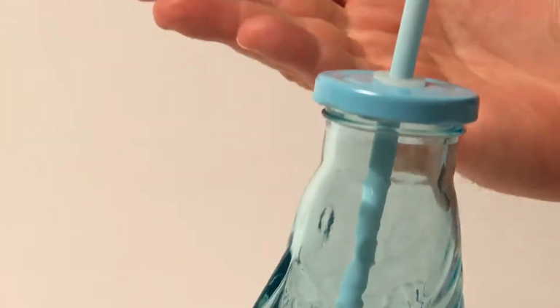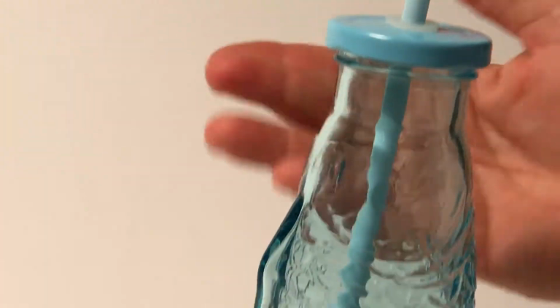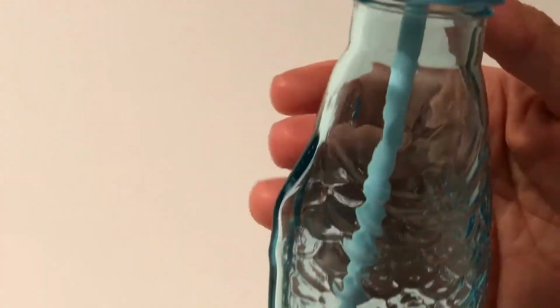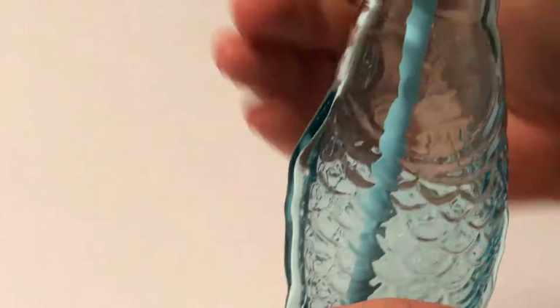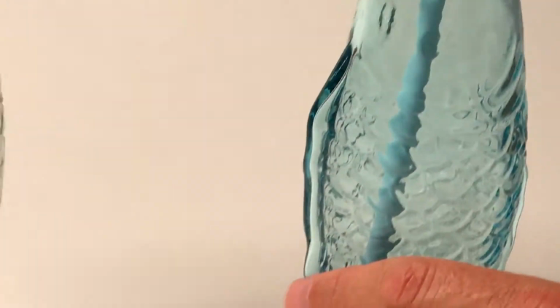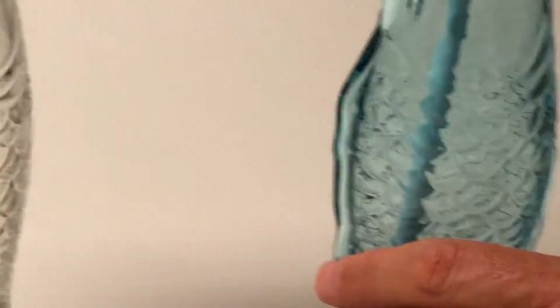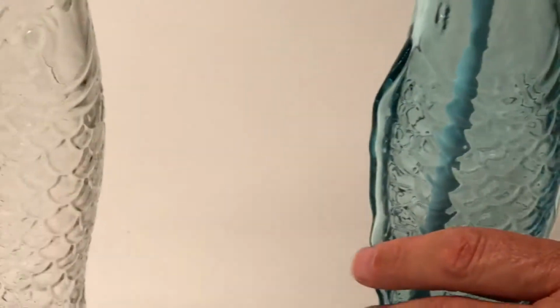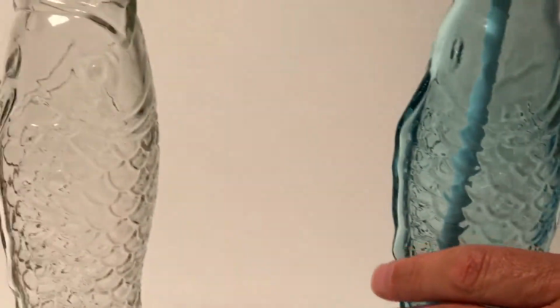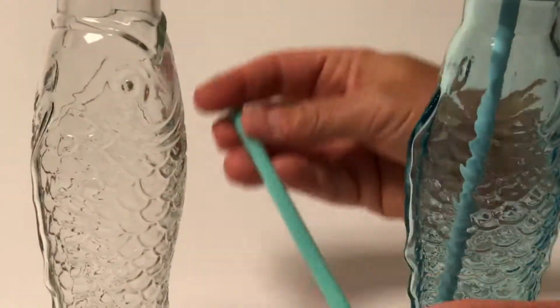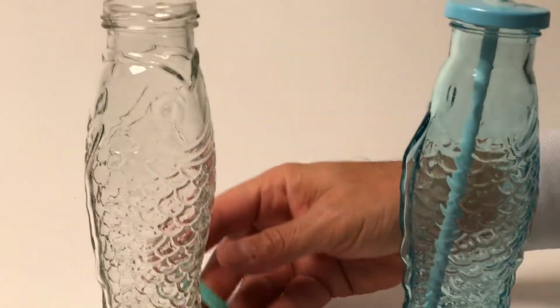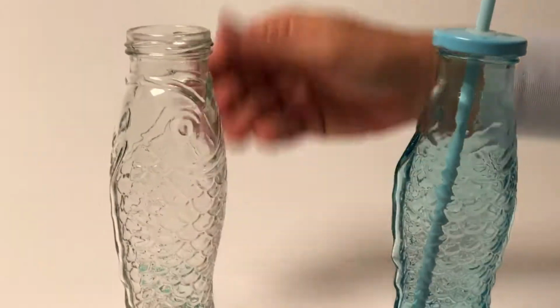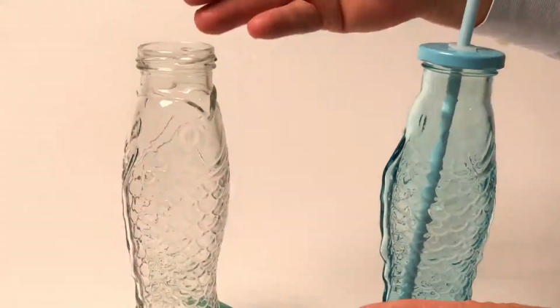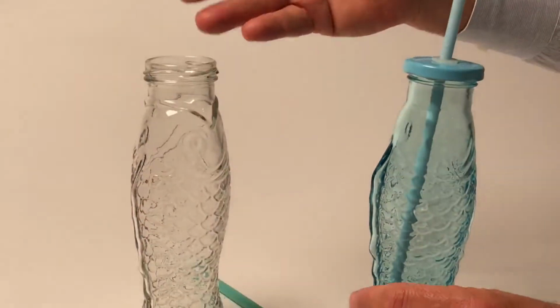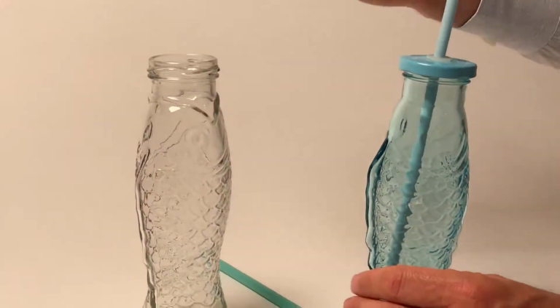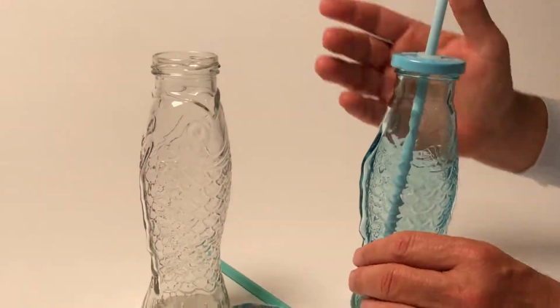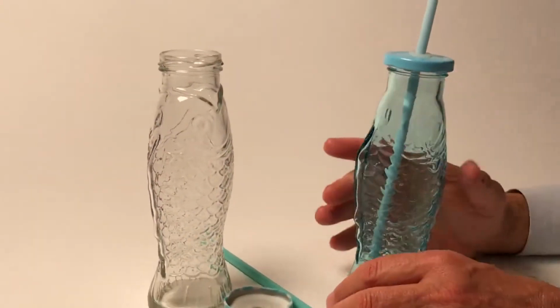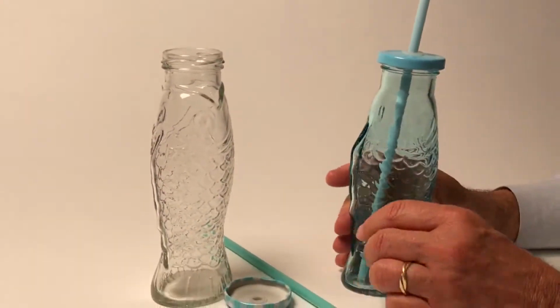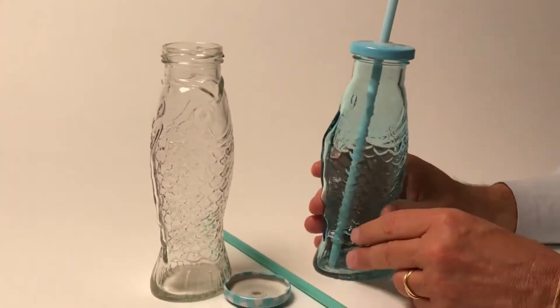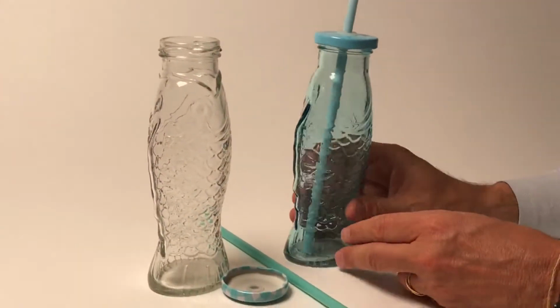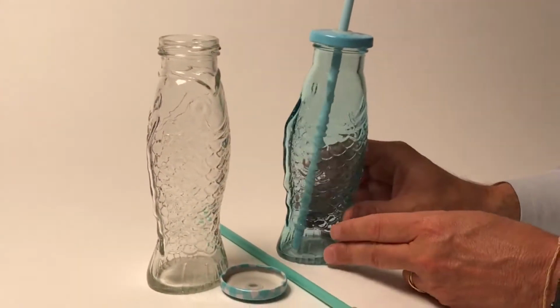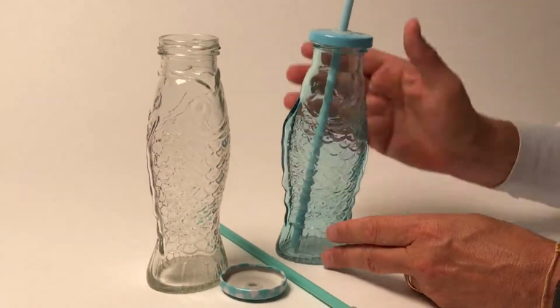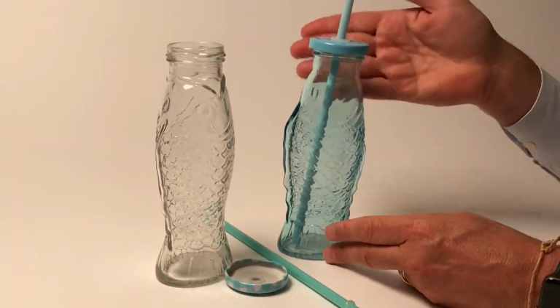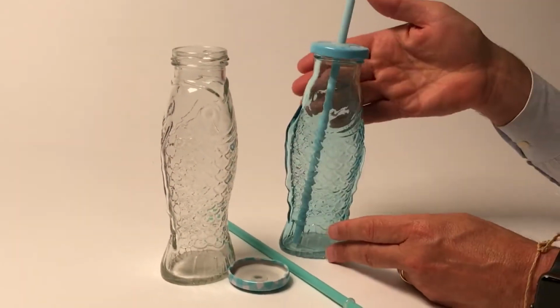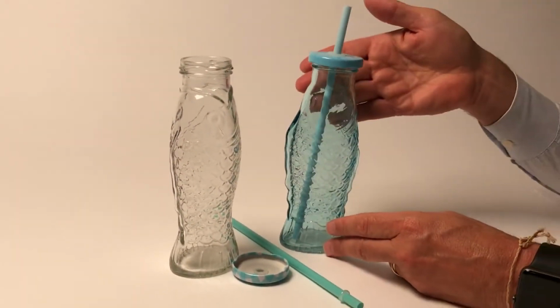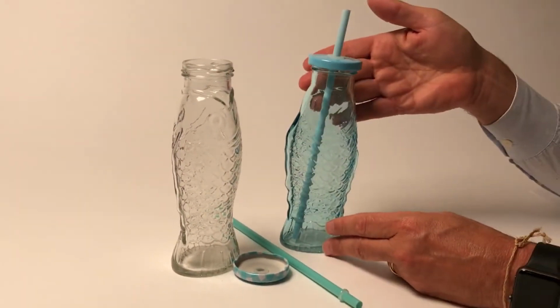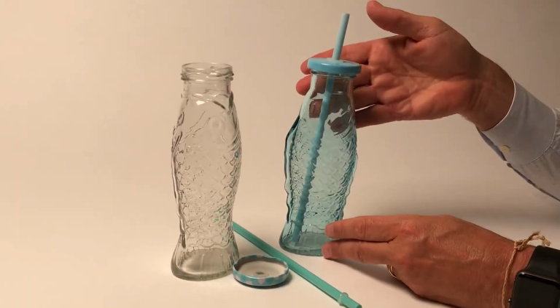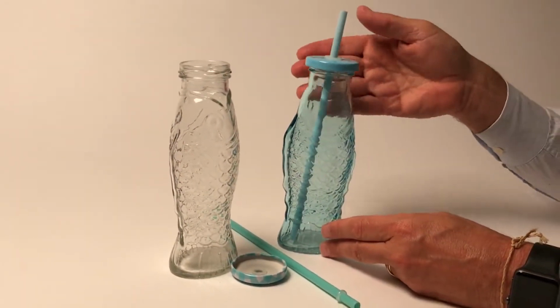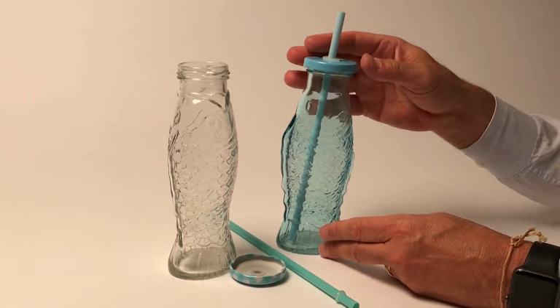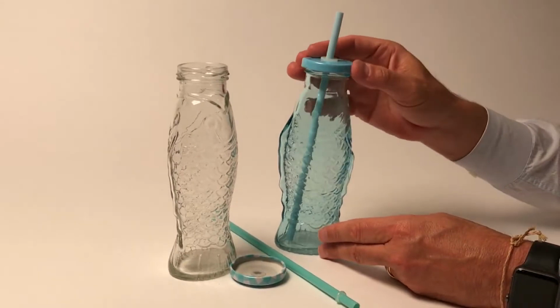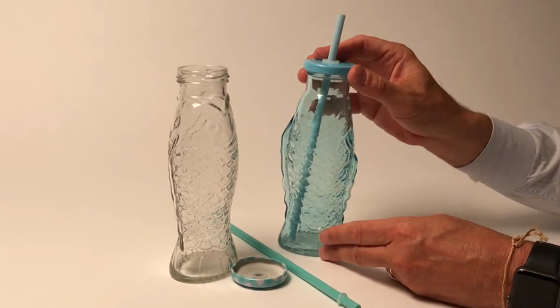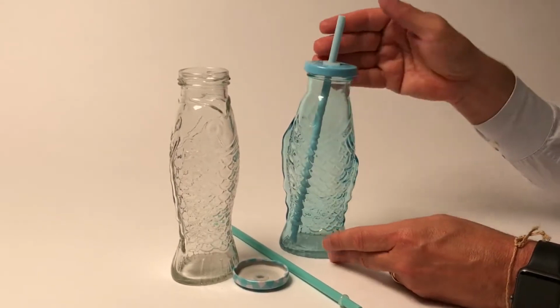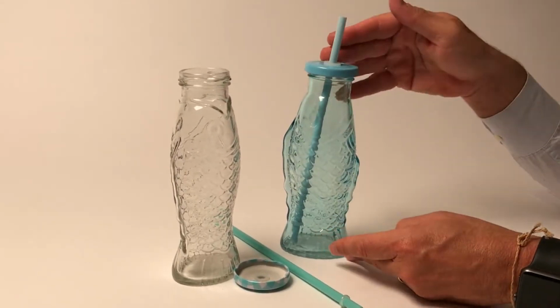You can use them in lots of different ways. I could even see using this as a vase, as a flower vase as well. So lots of different things you can do with our fish.